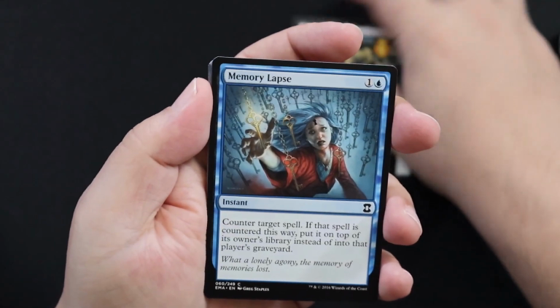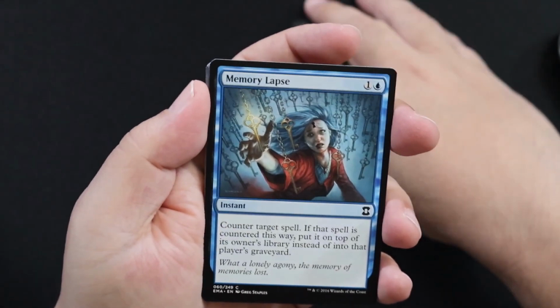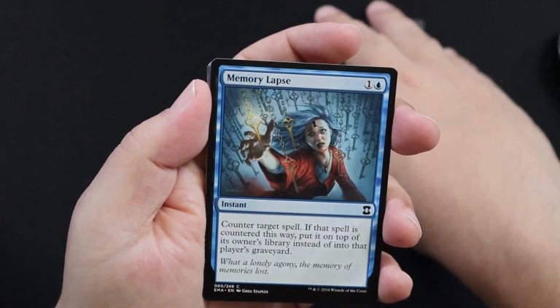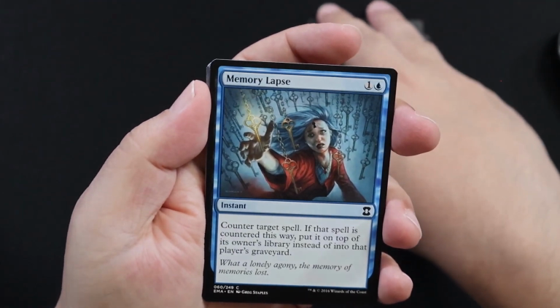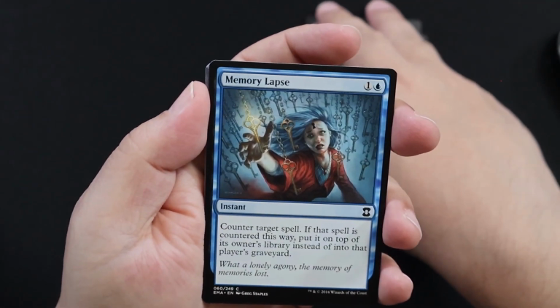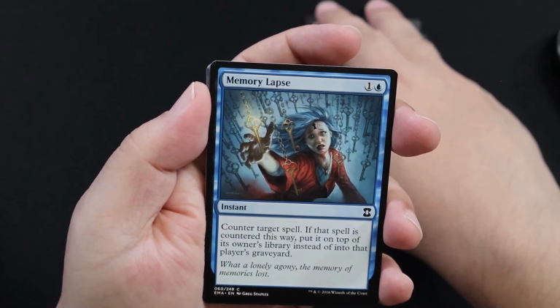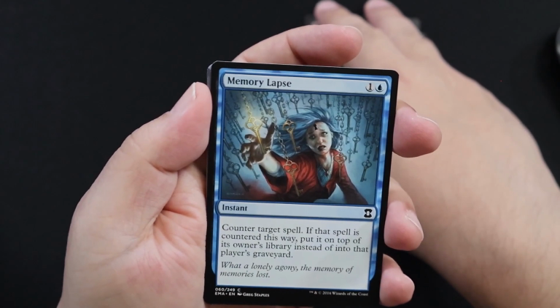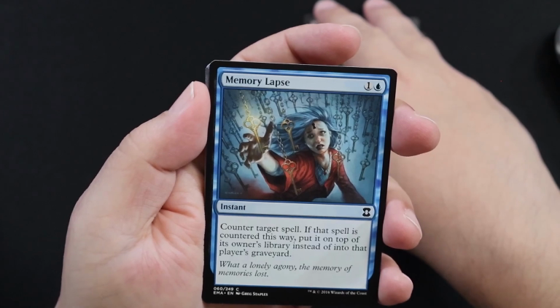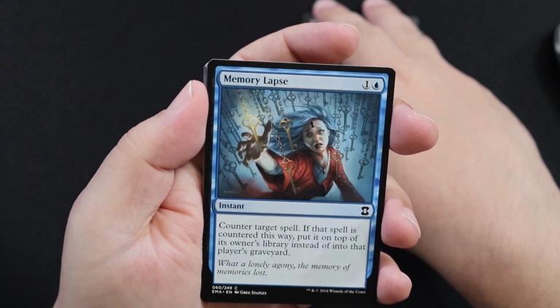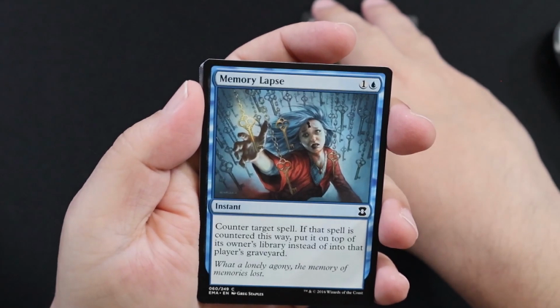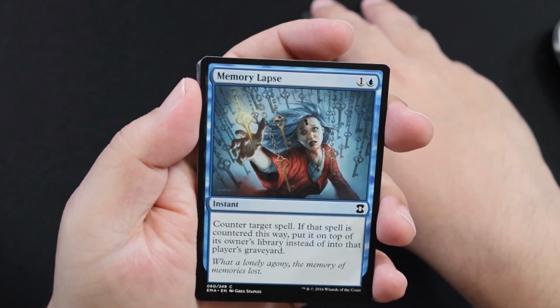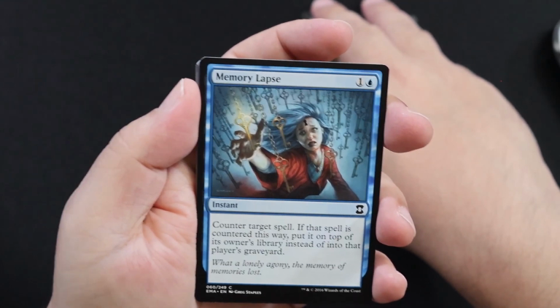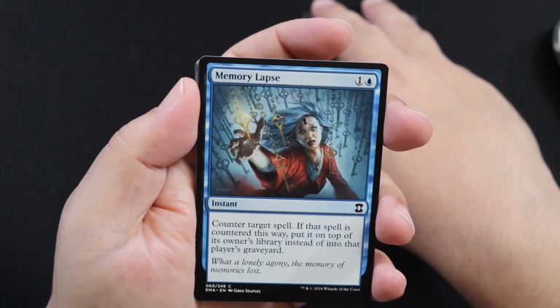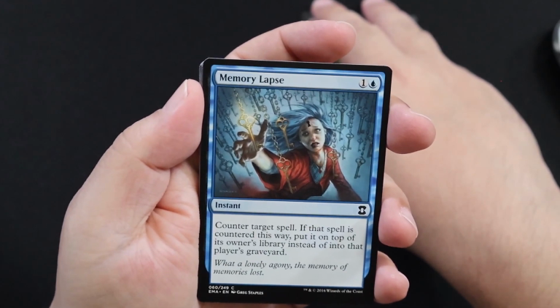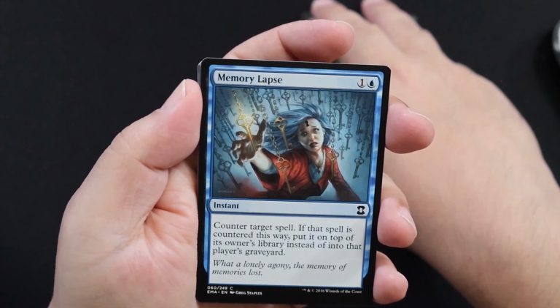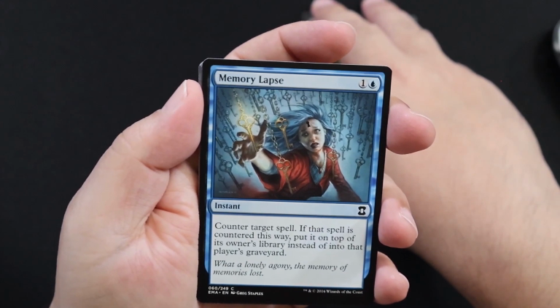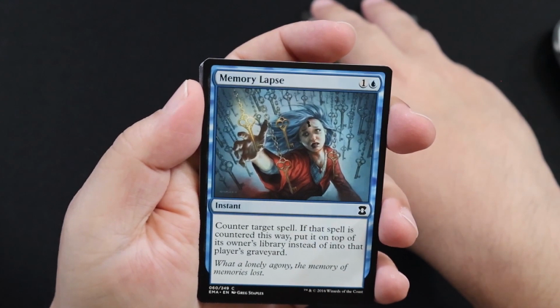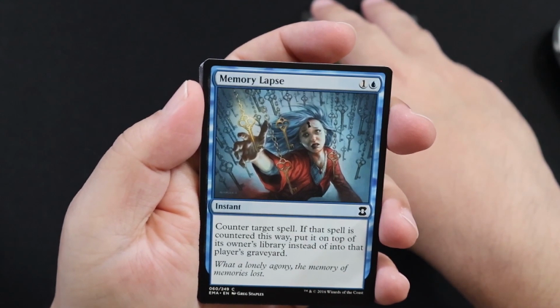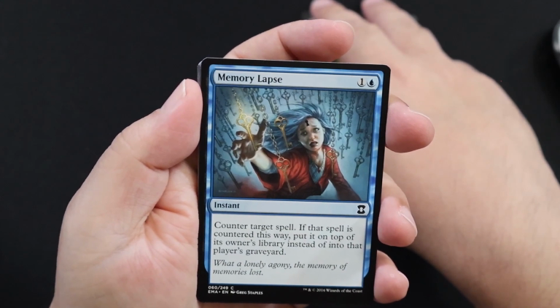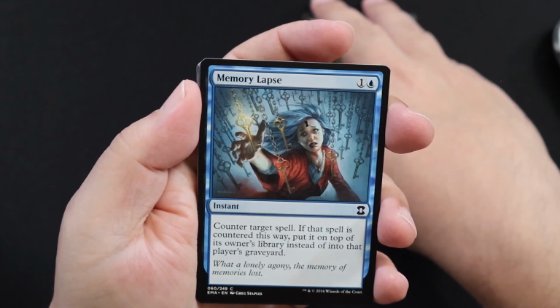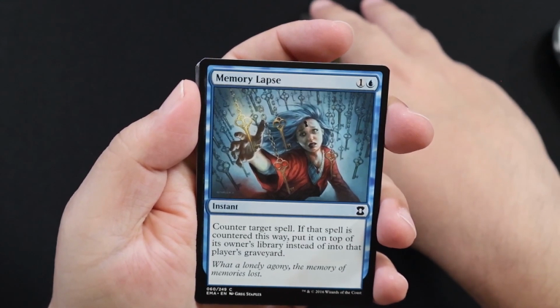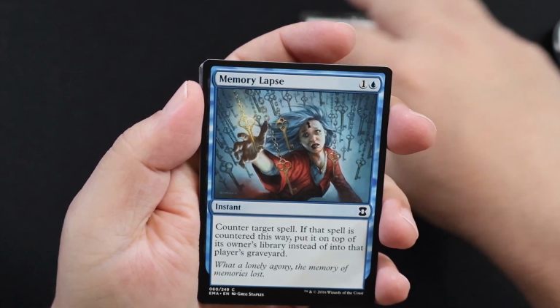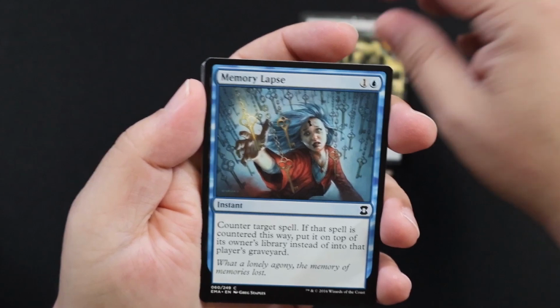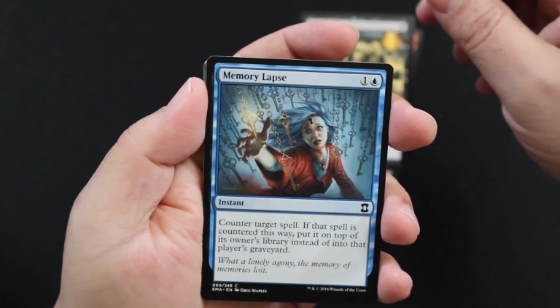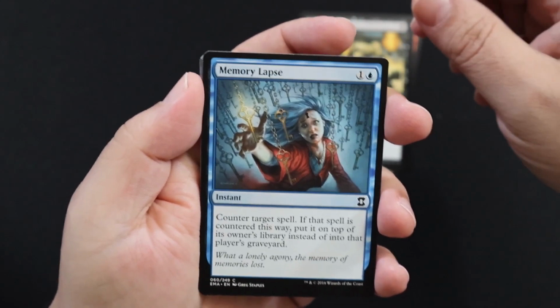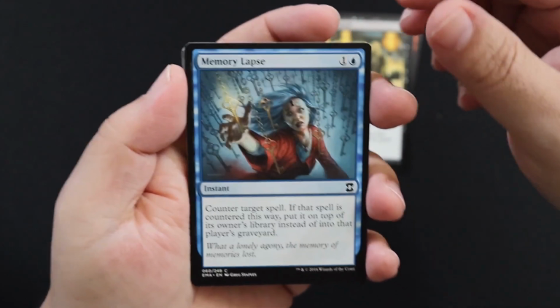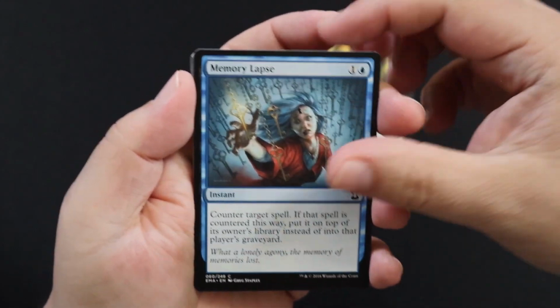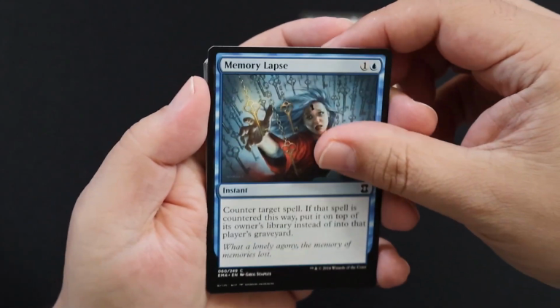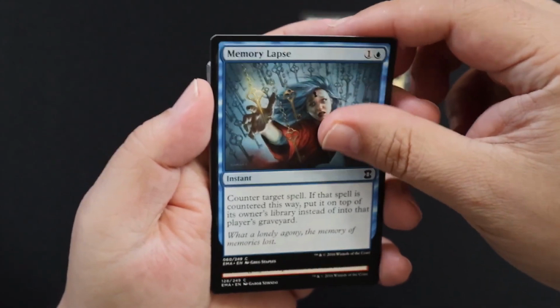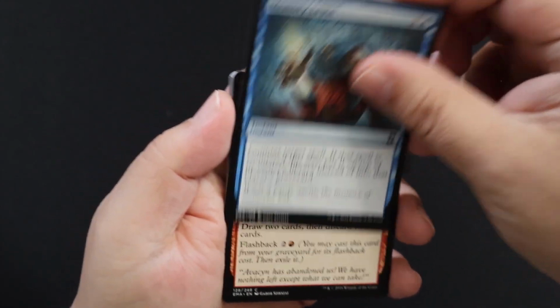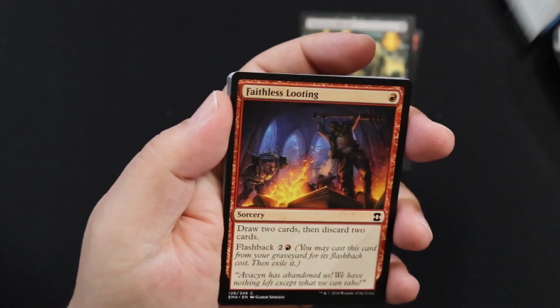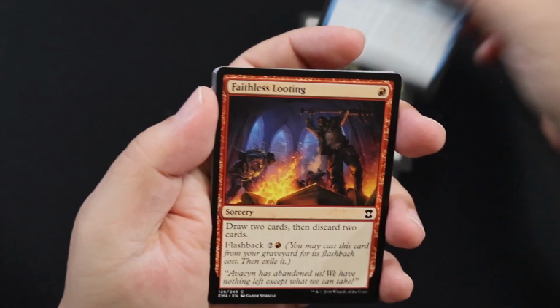Memory Lapse — my favorite blue counter target spell. If that spell is countered this way, put it on top of its owner's library instead of into that player's graveyard. So a counter — typical blue, which I enjoy.